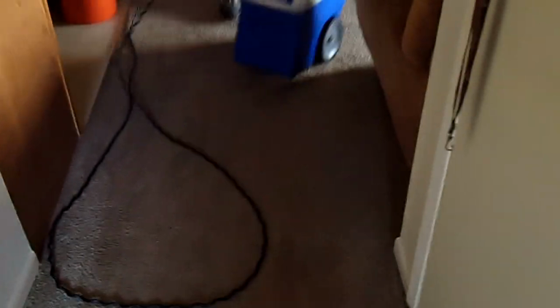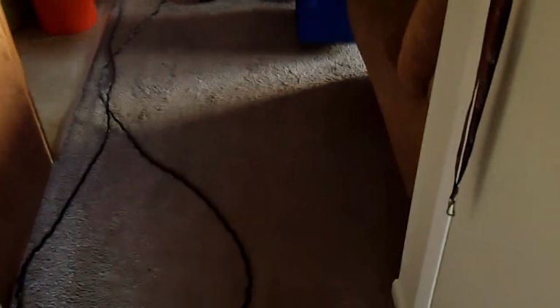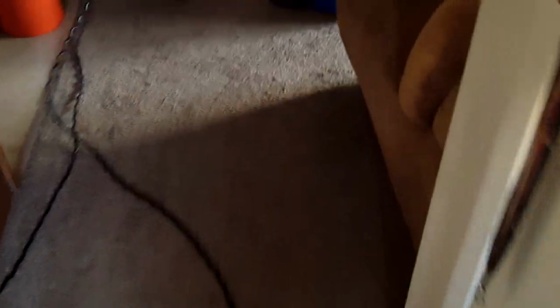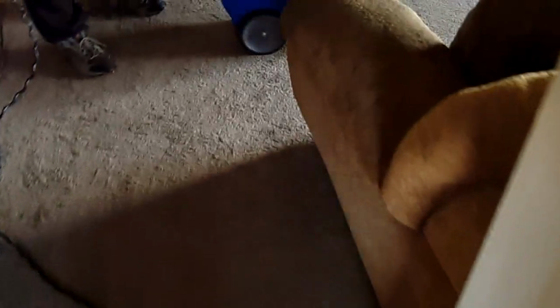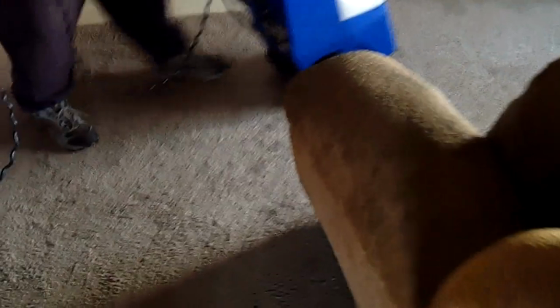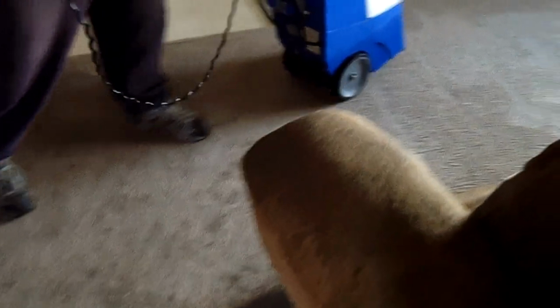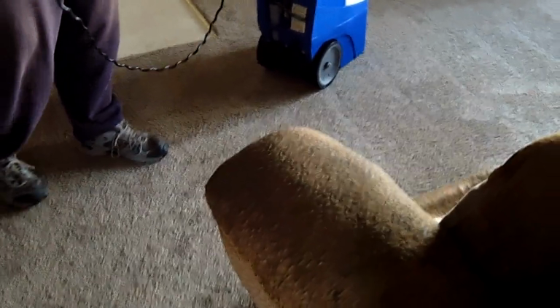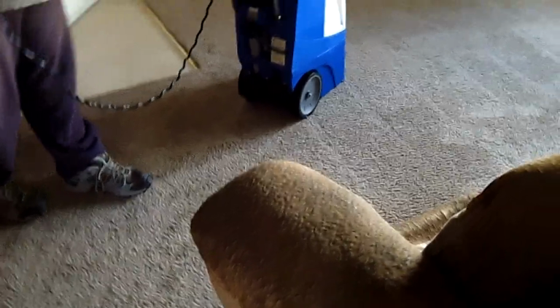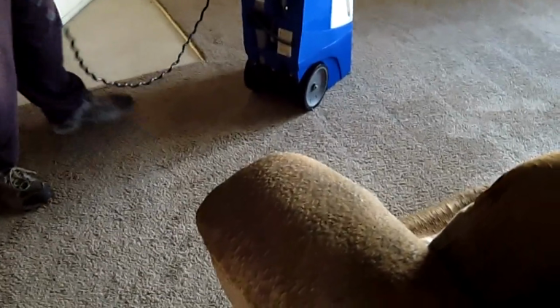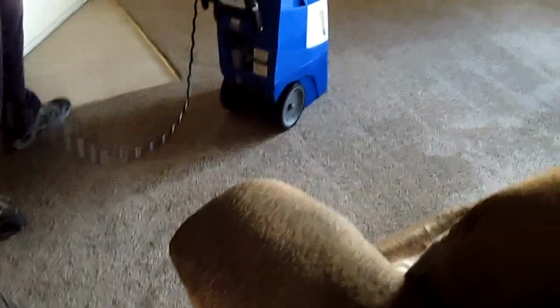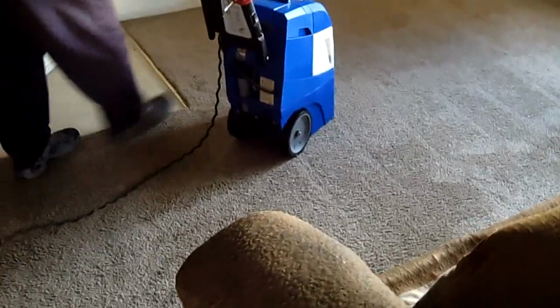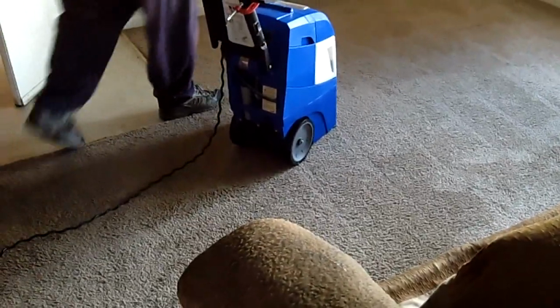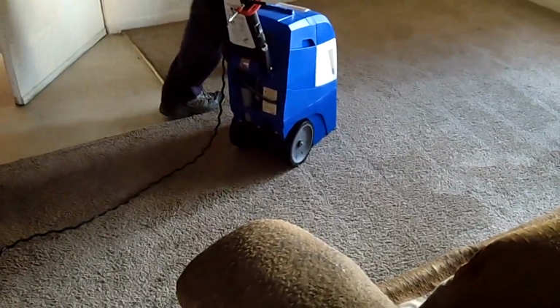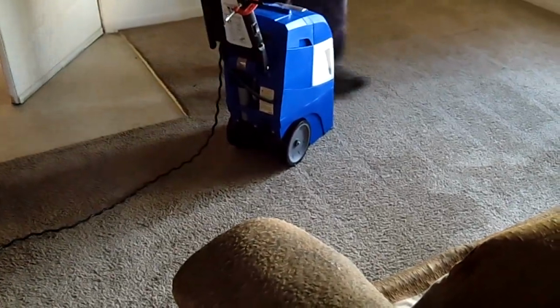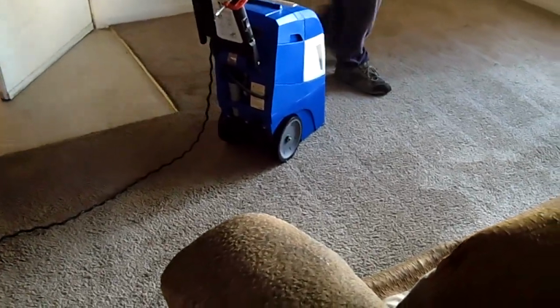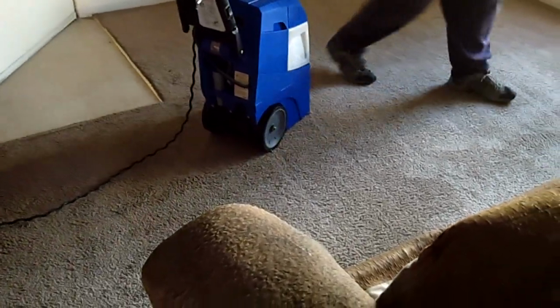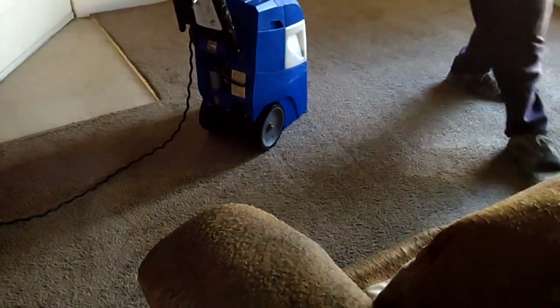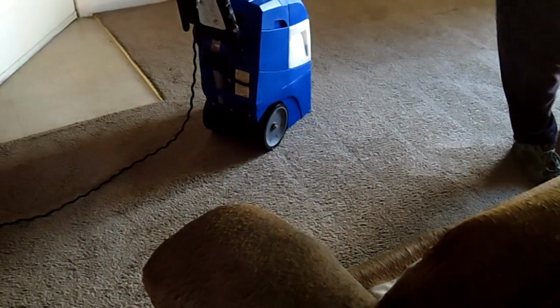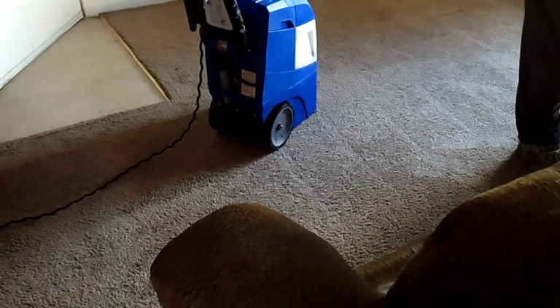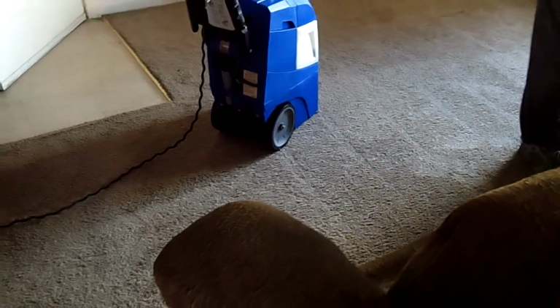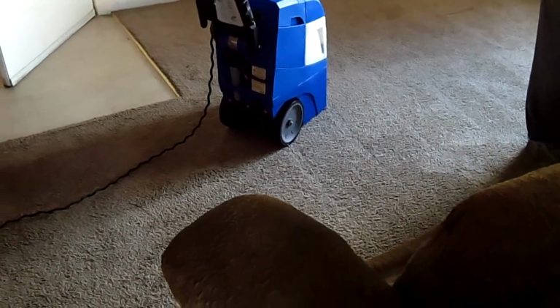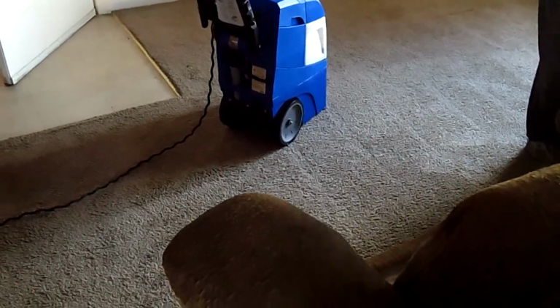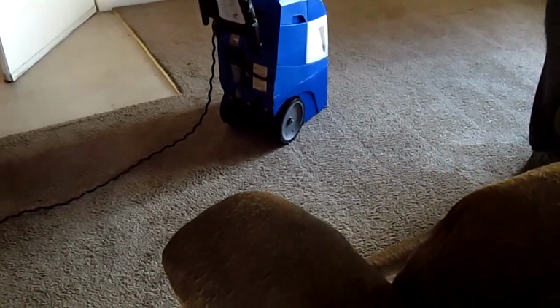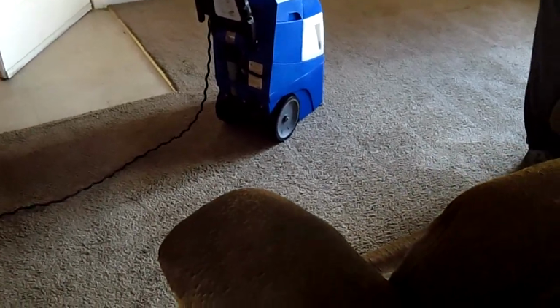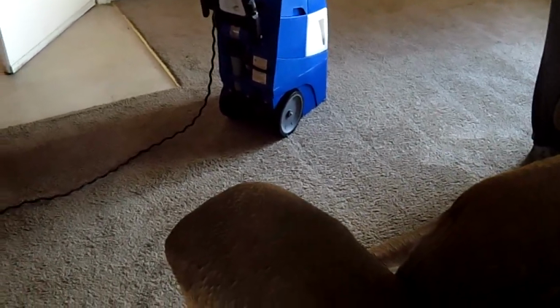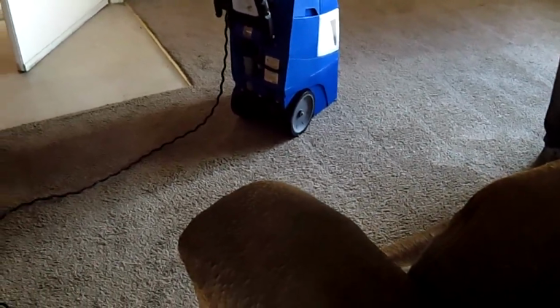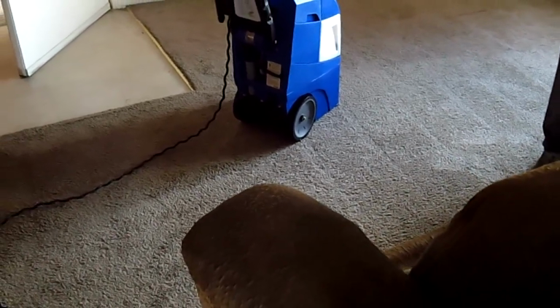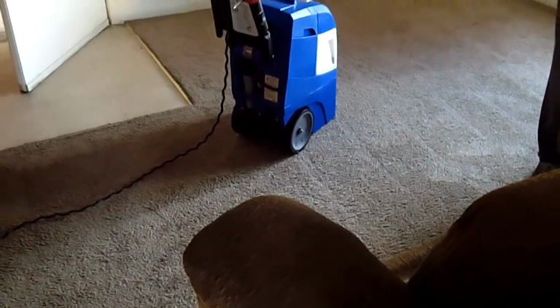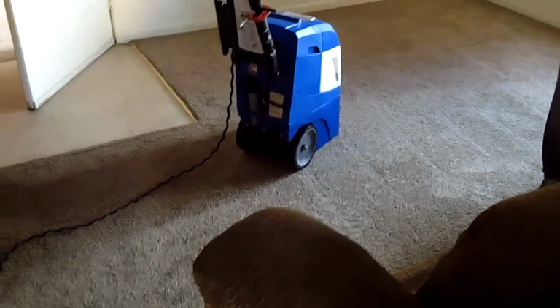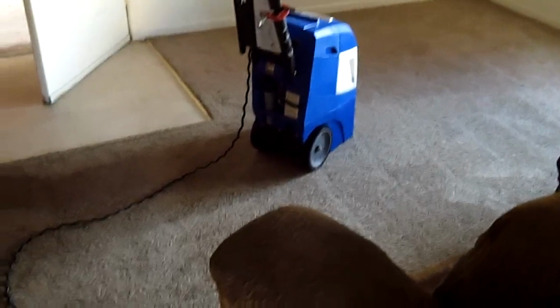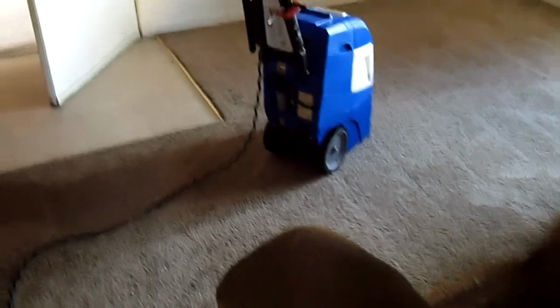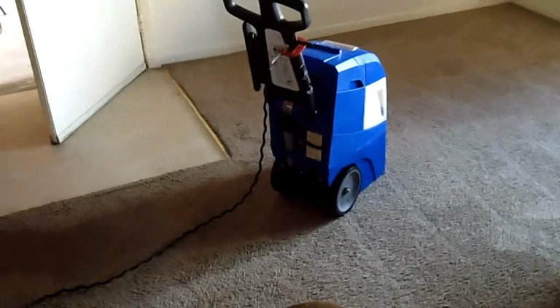If you wanted to, you could go to a hardware store and get a fitting and a little hose that fits in the back. Get about a six-foot hose and aim it into the sink or tub and it'll pump the water out for you. But it's easy to just take it out on the back deck.